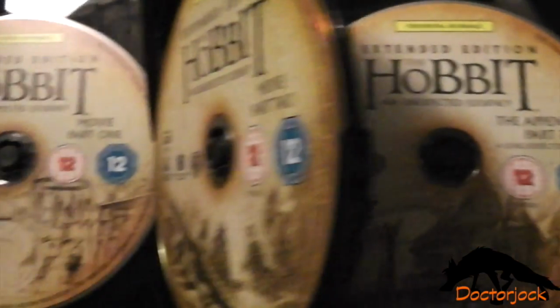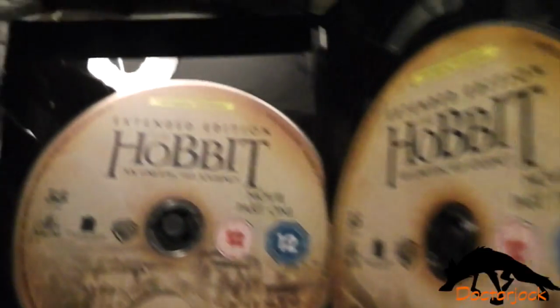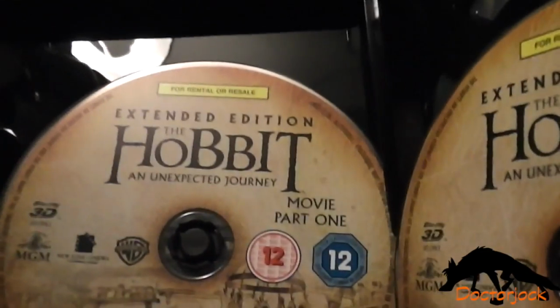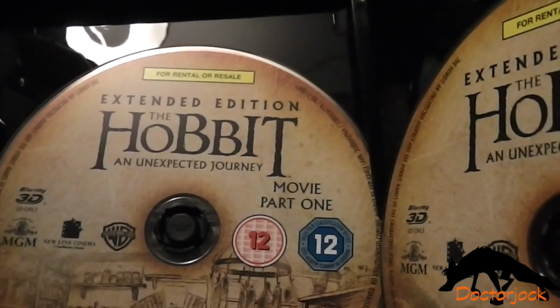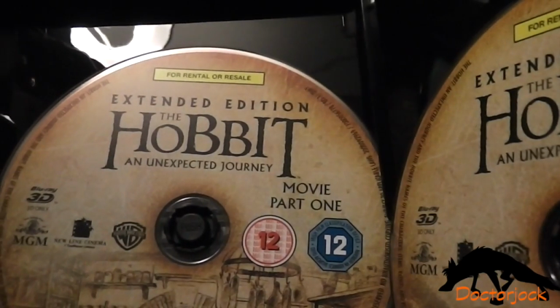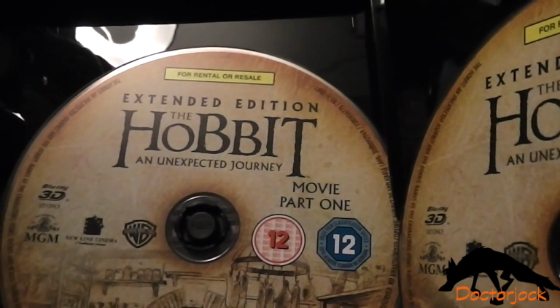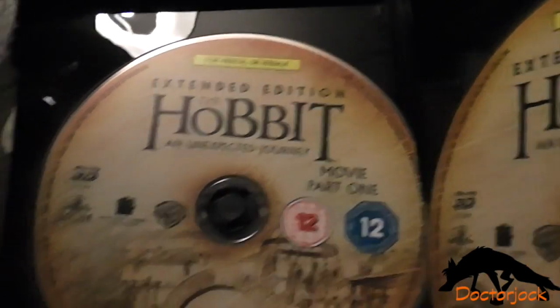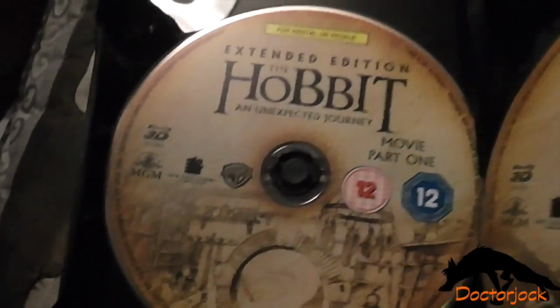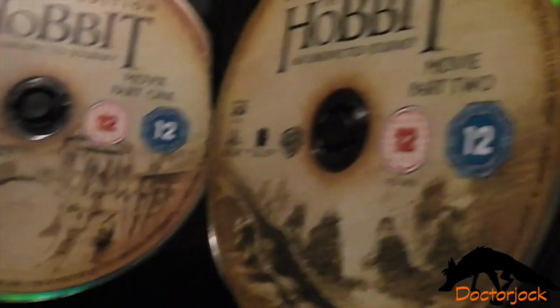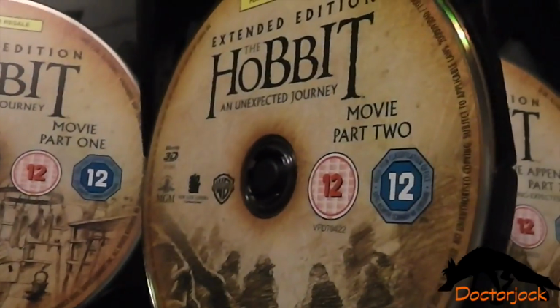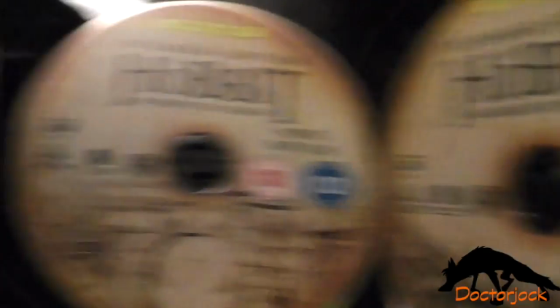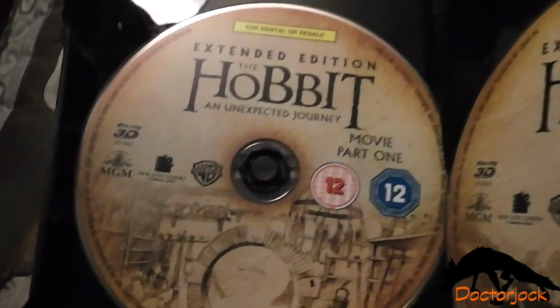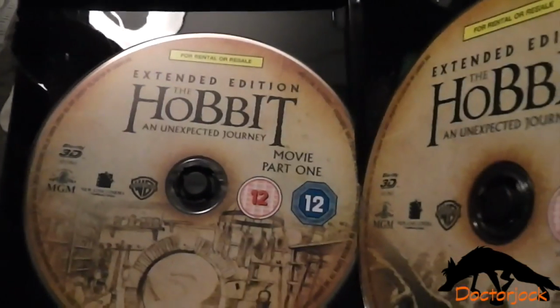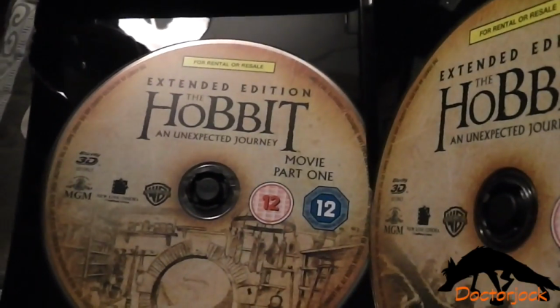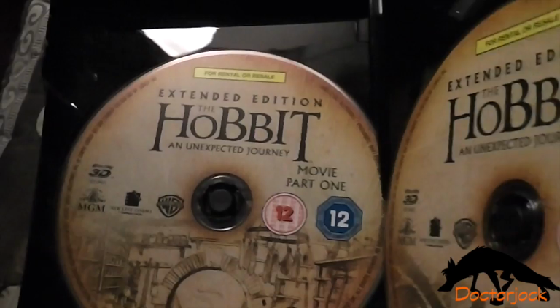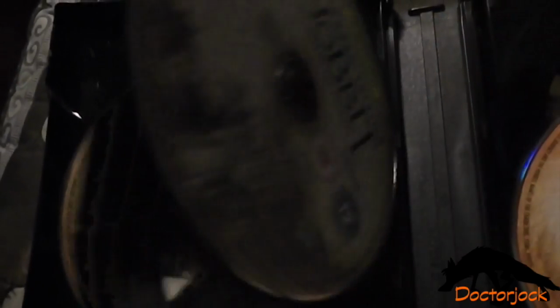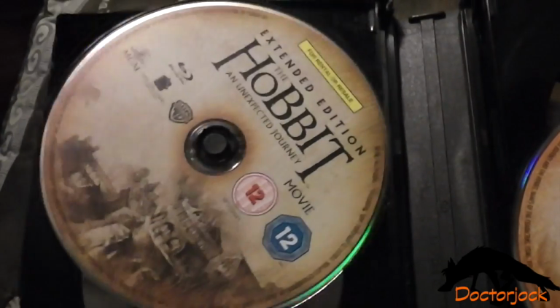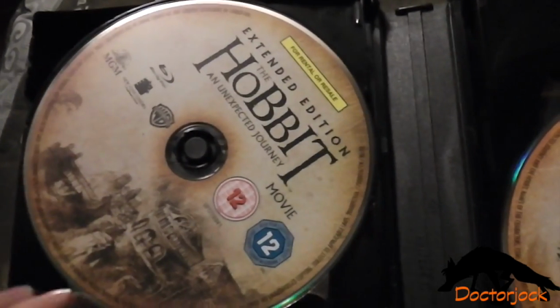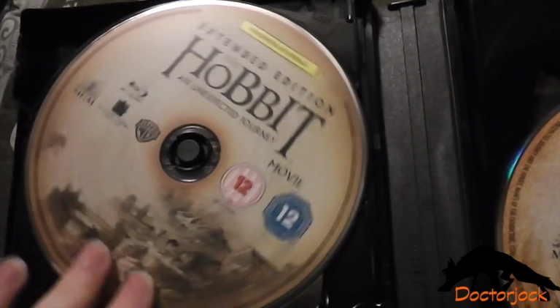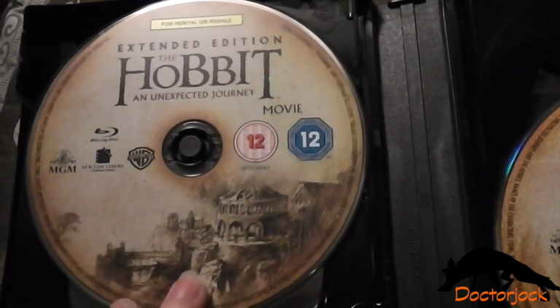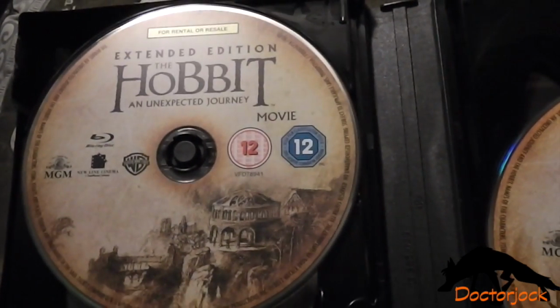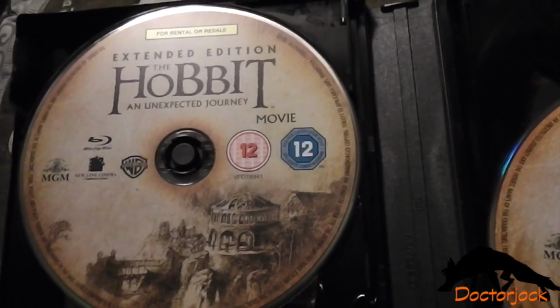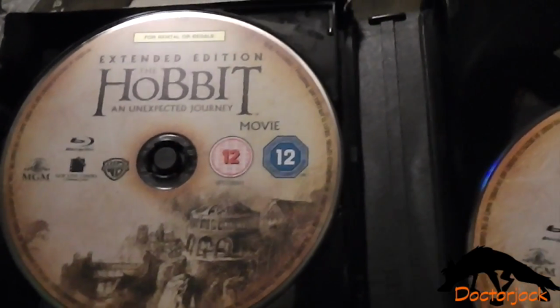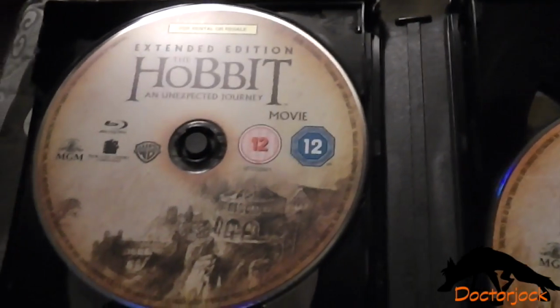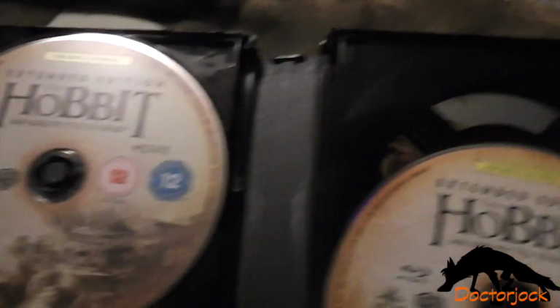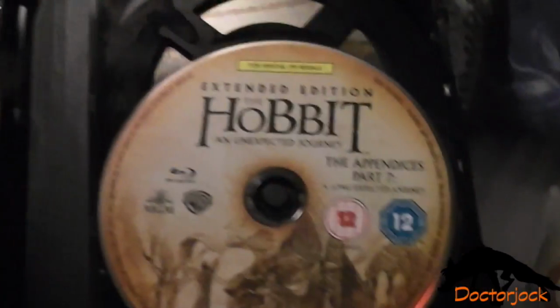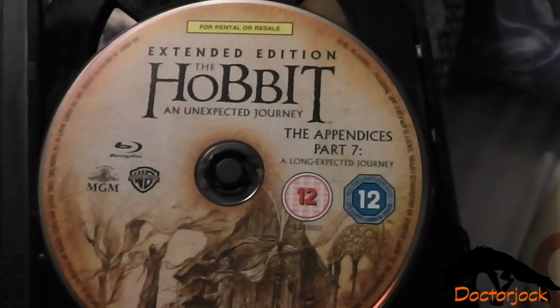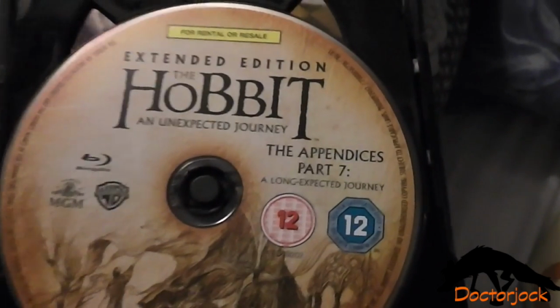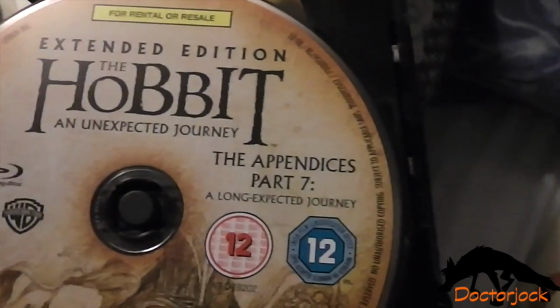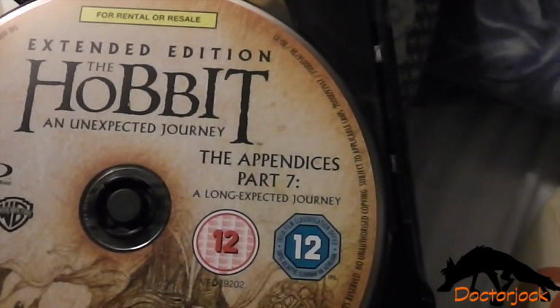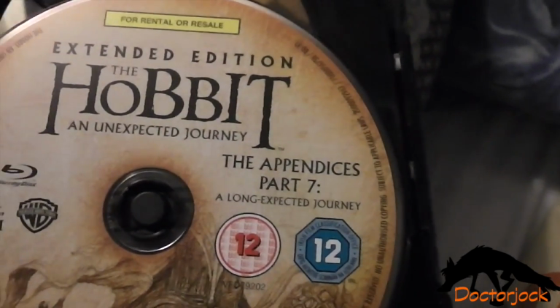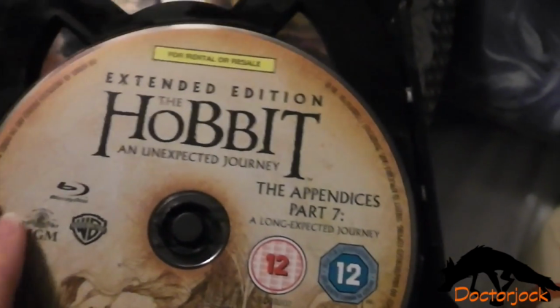And here we have the movie part 1 and 2 on the 3D discs, the movie on your 2D standard Blu-ray disc, and then these discs.